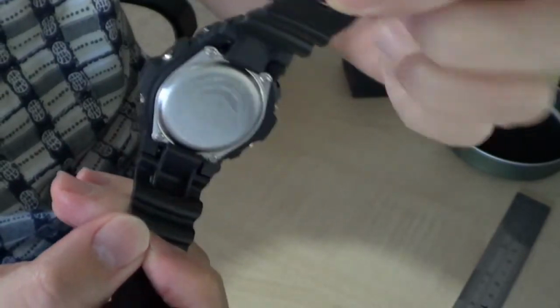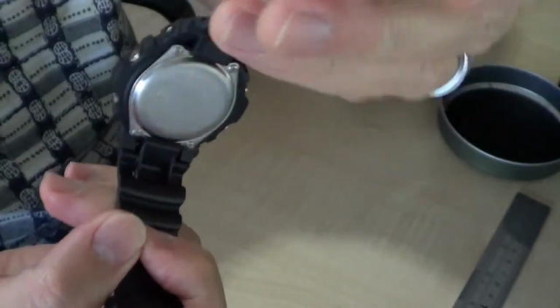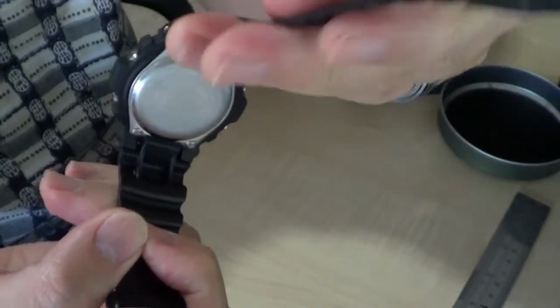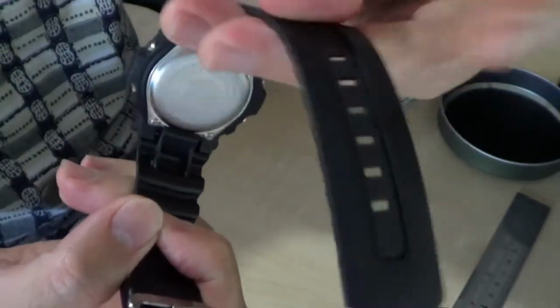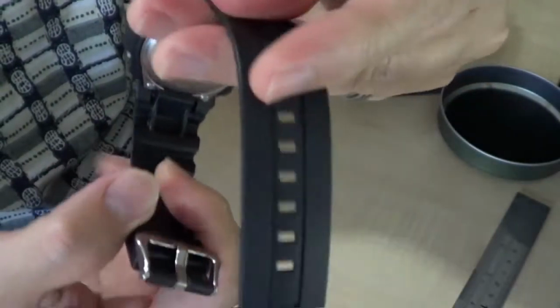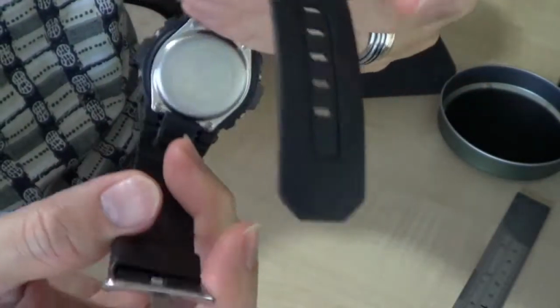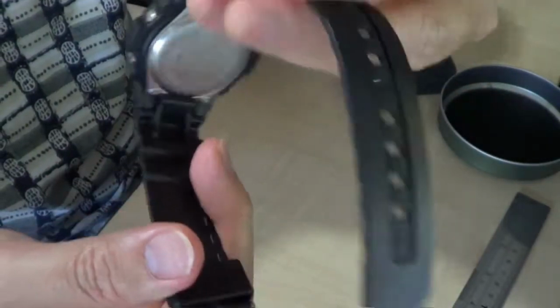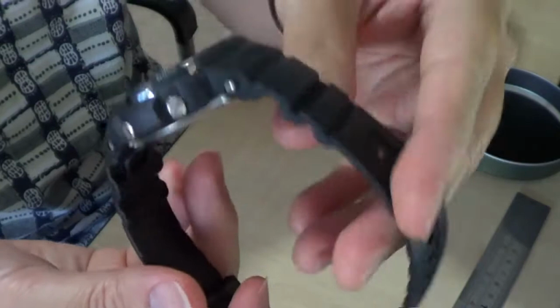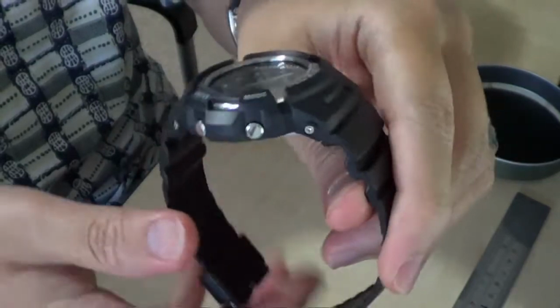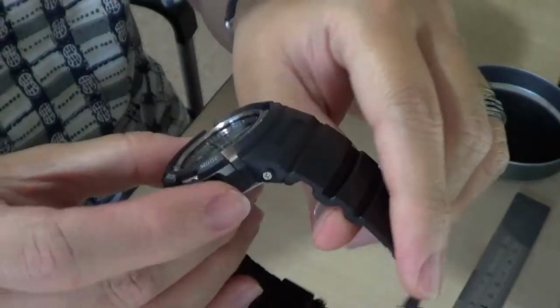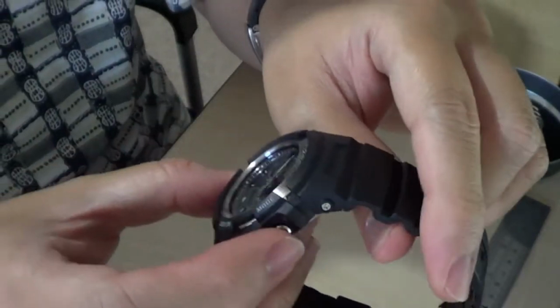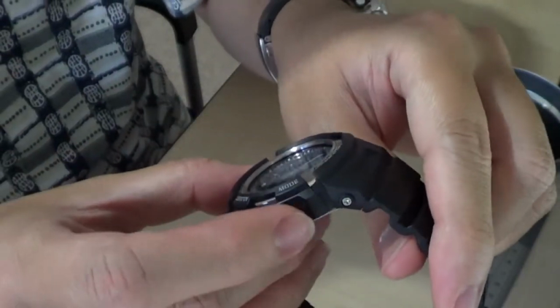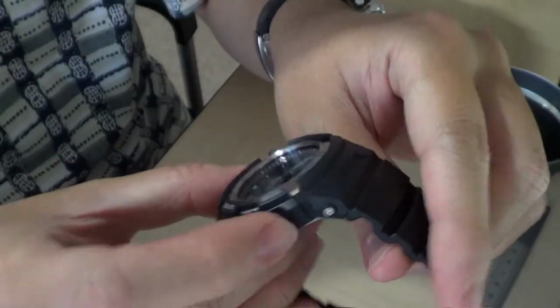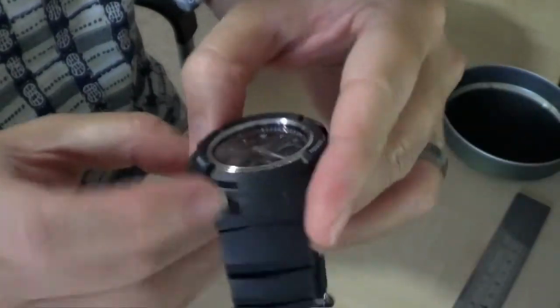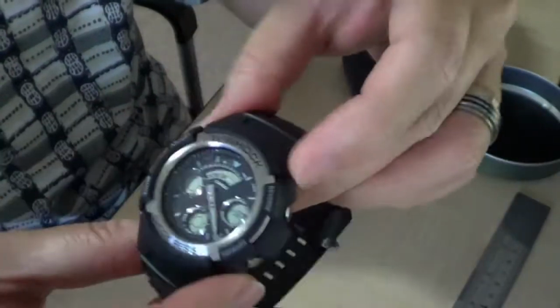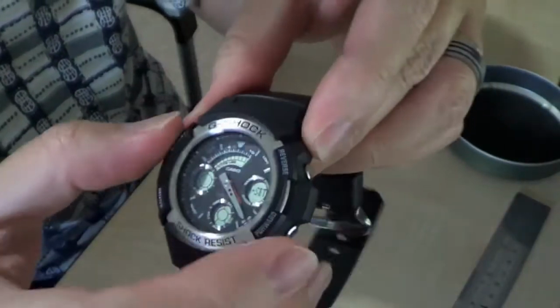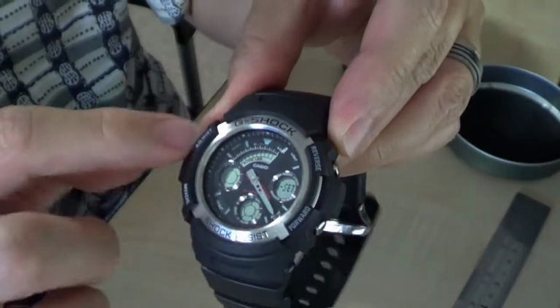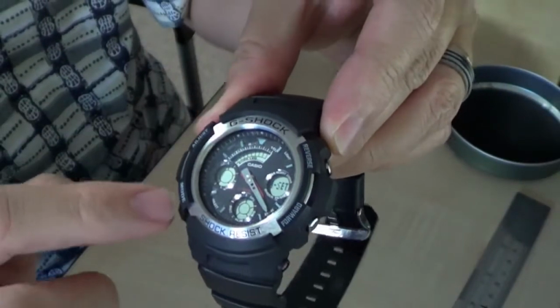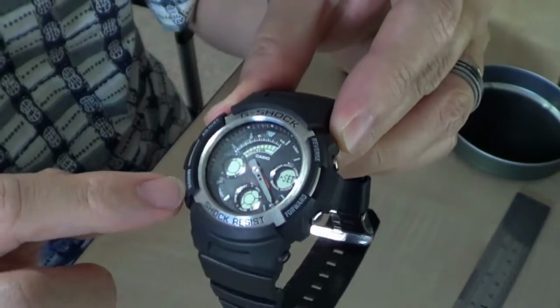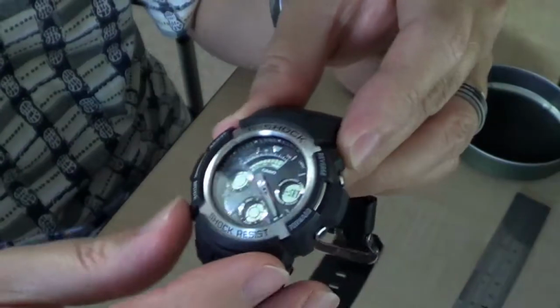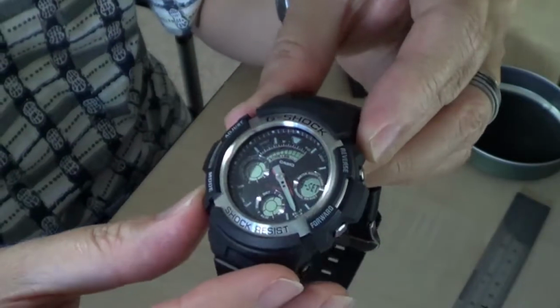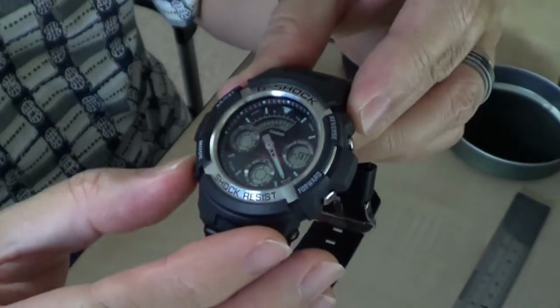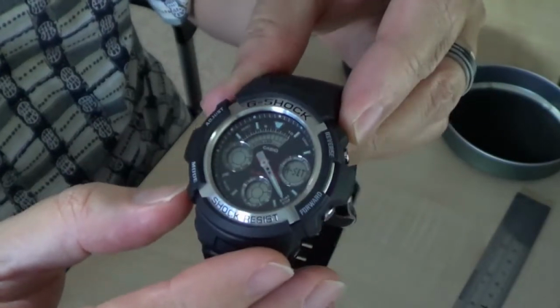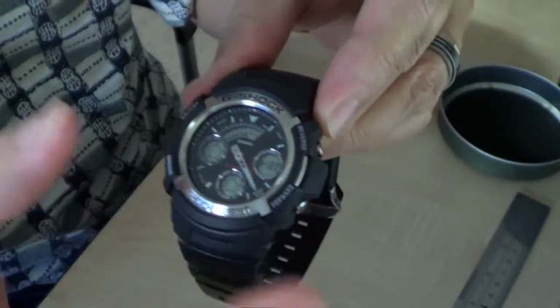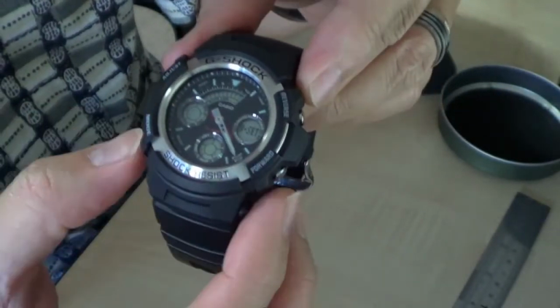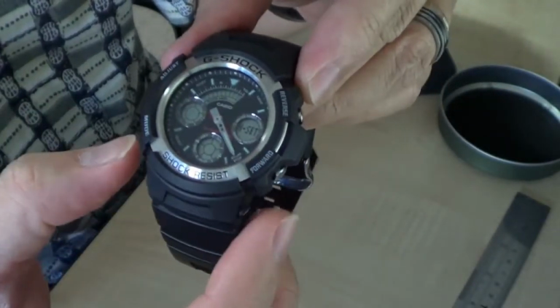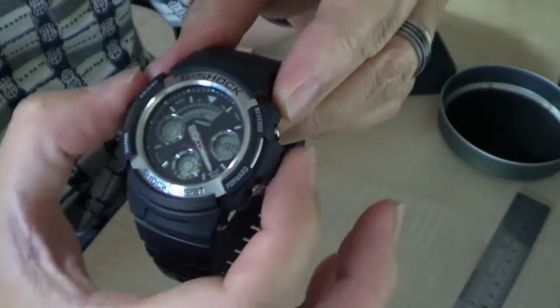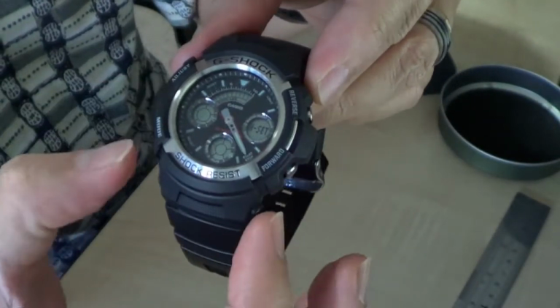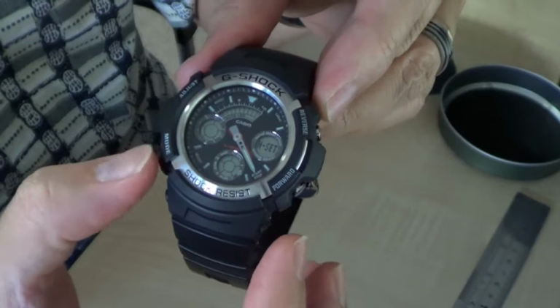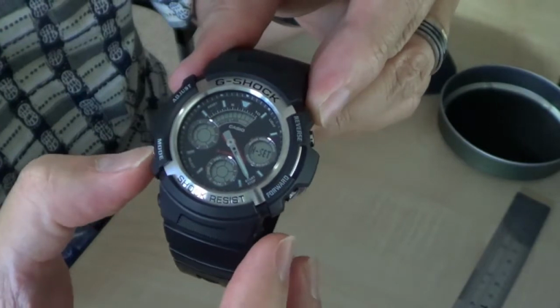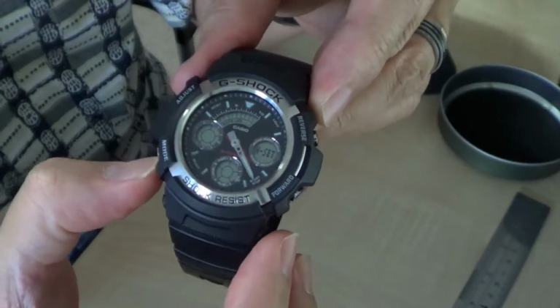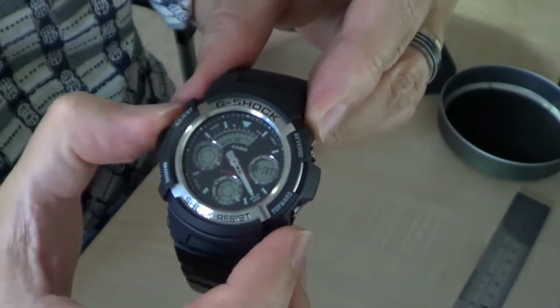It has a resin strap. You have 4 buttons — I think this is standard for G-Shock — with mode and adjustment functions.